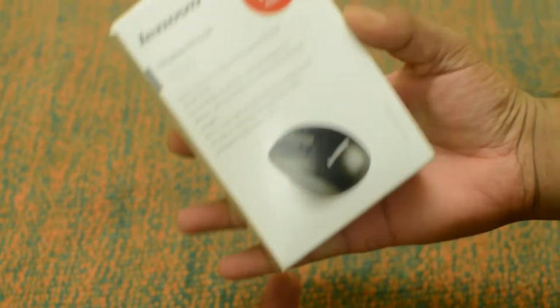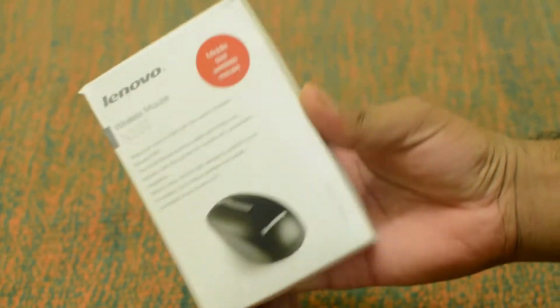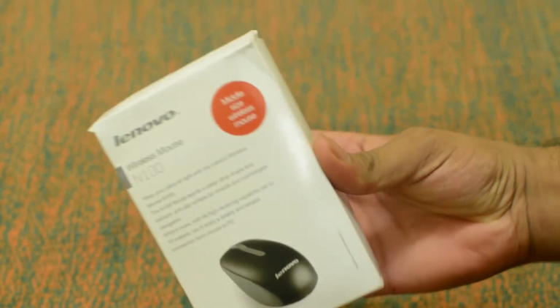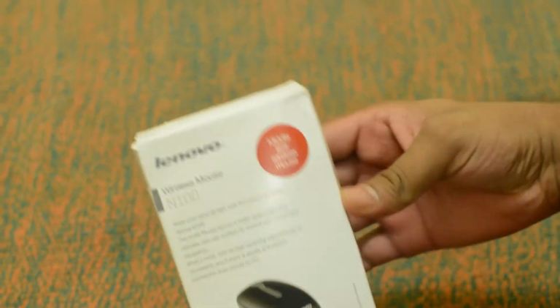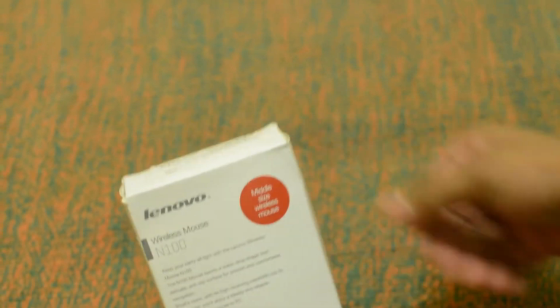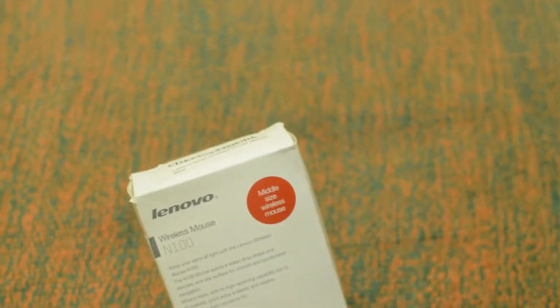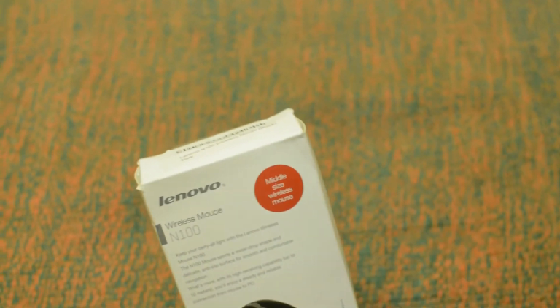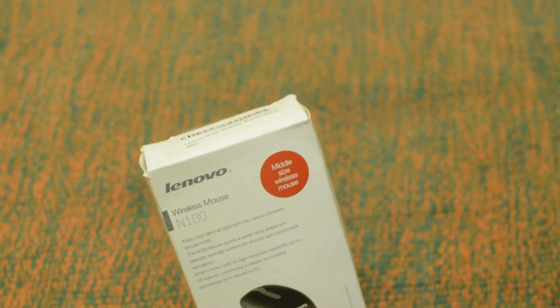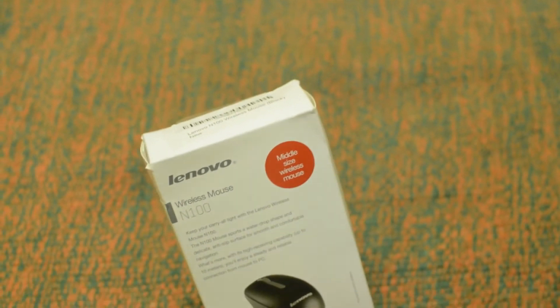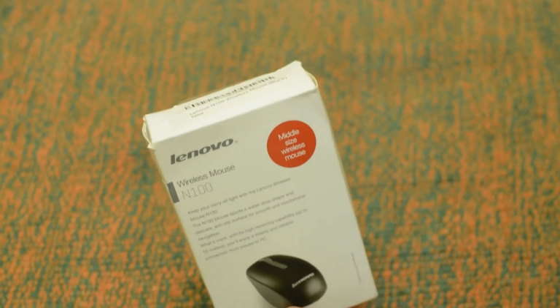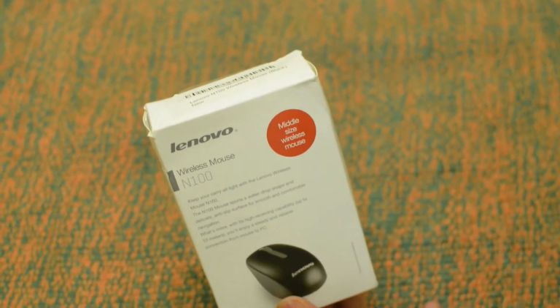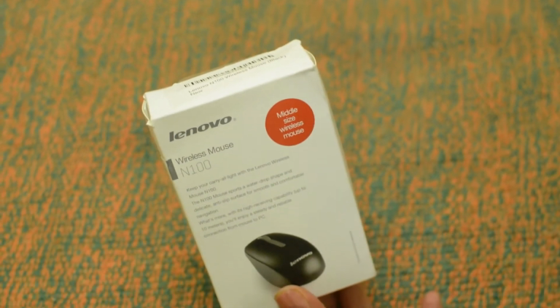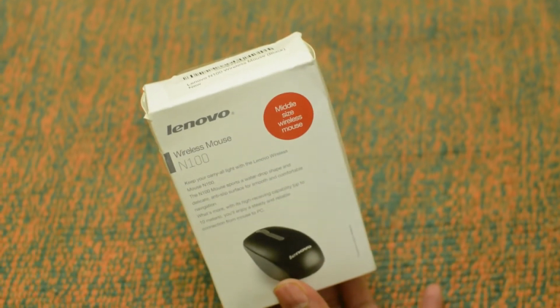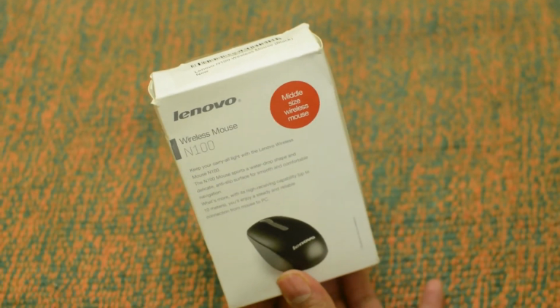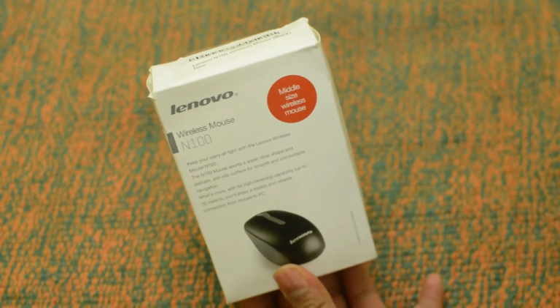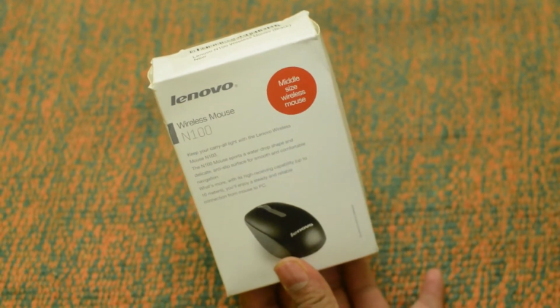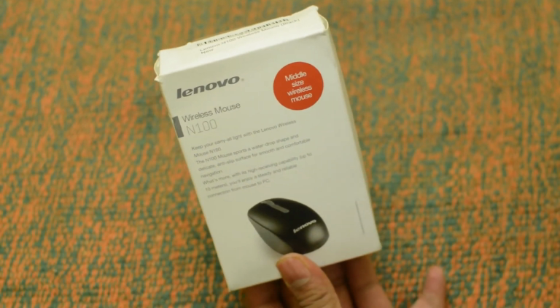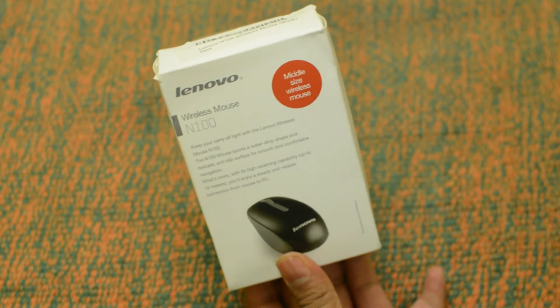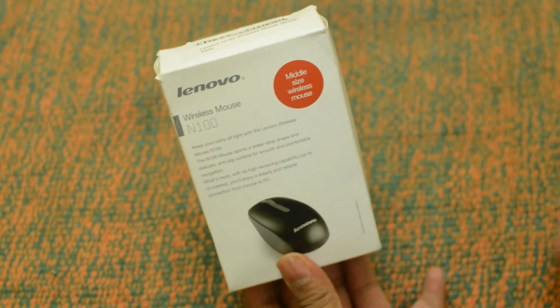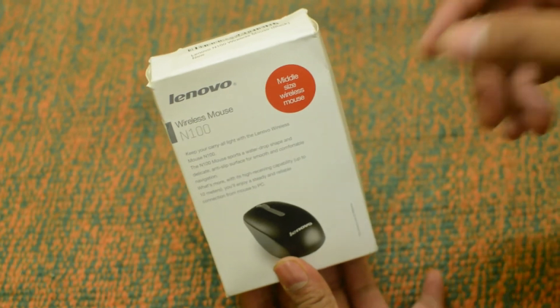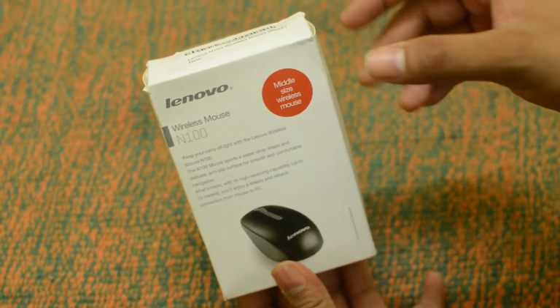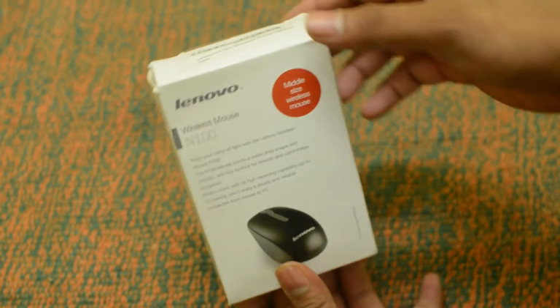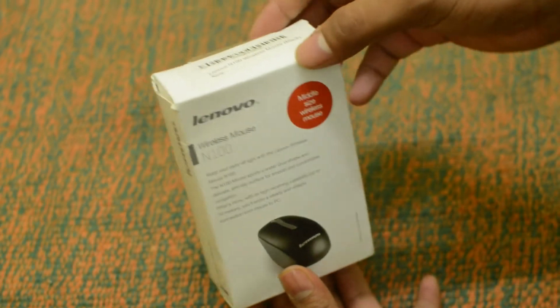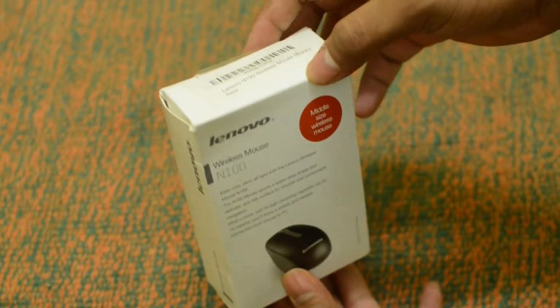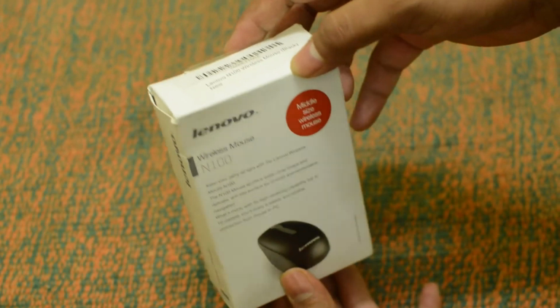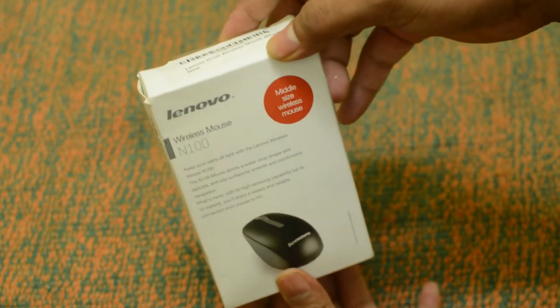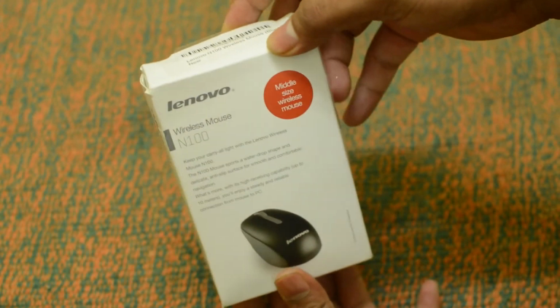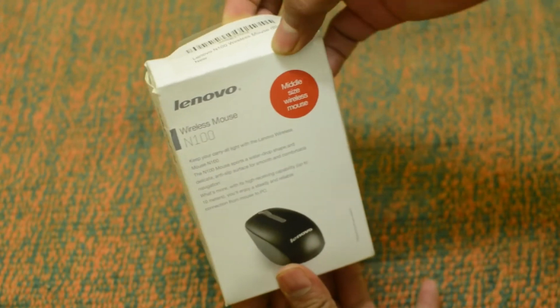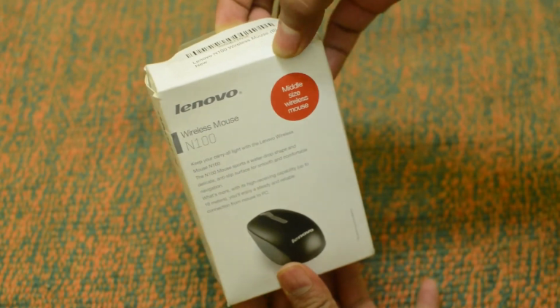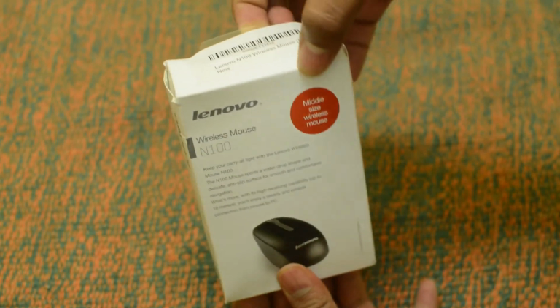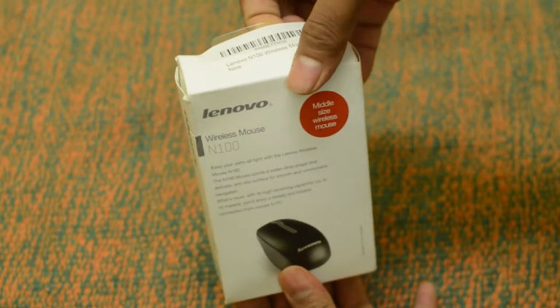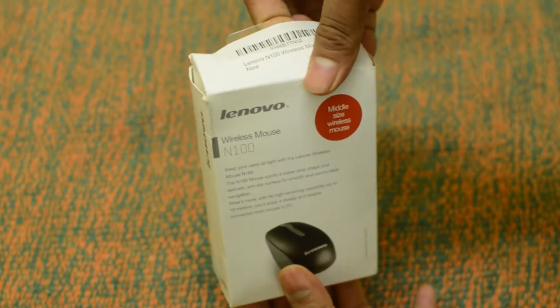There were so many videos of the N50 mouse, so I decided to buy the N100 mouse and review it. So let's unbox this and see what are the box contents.